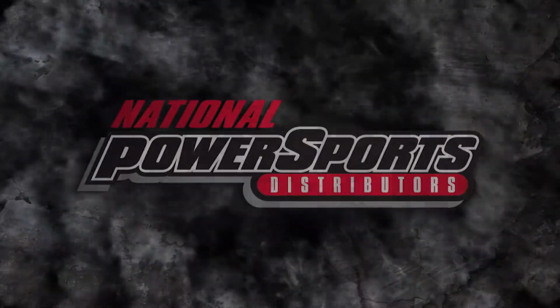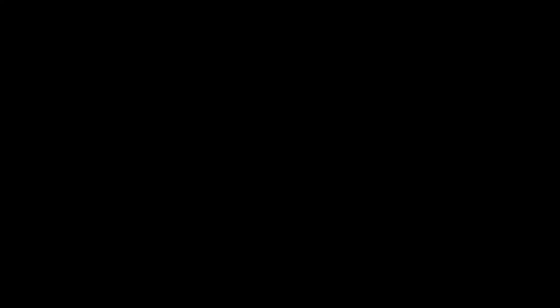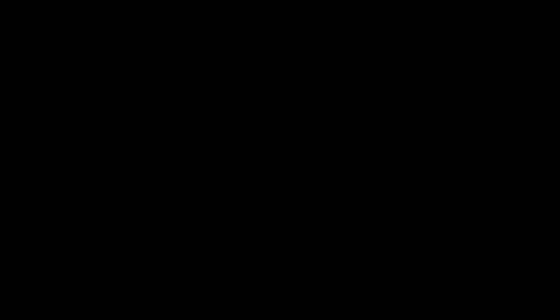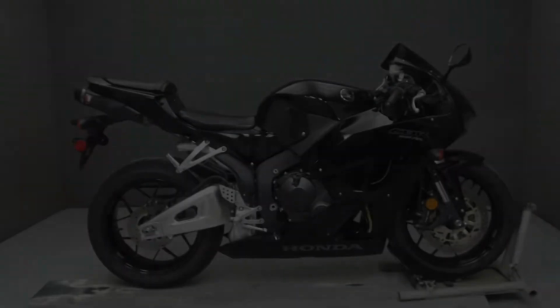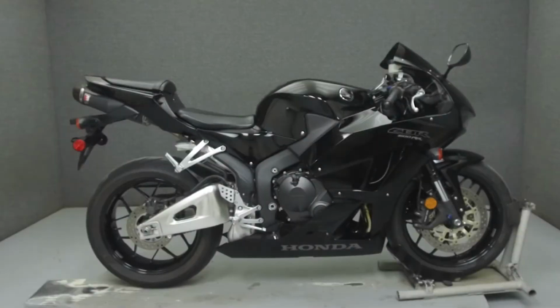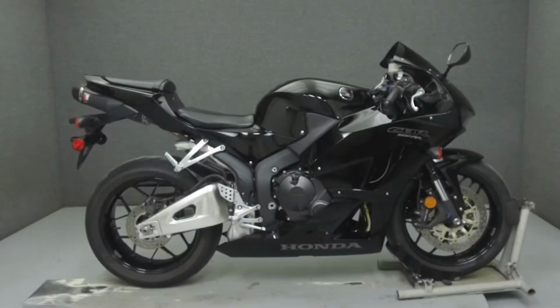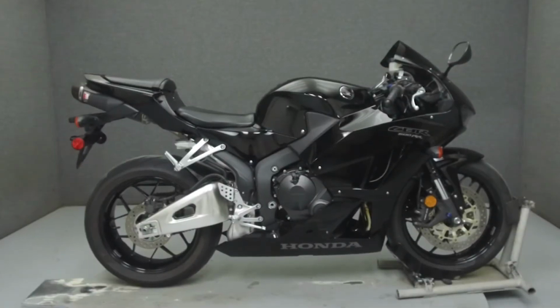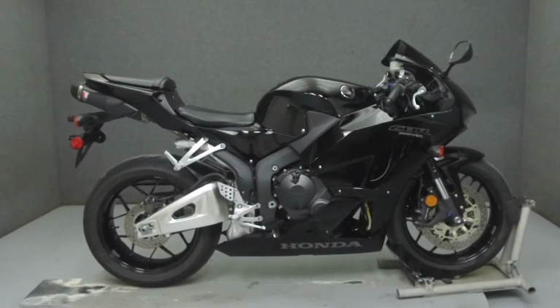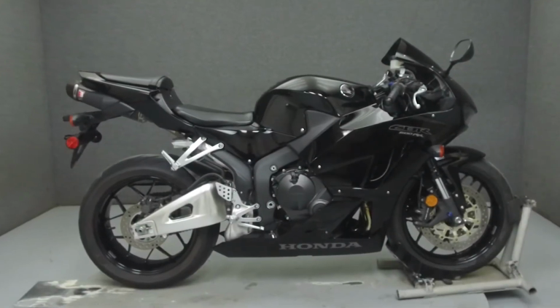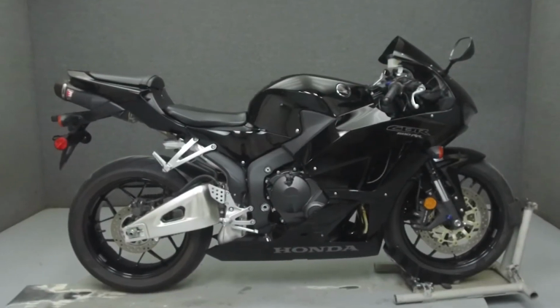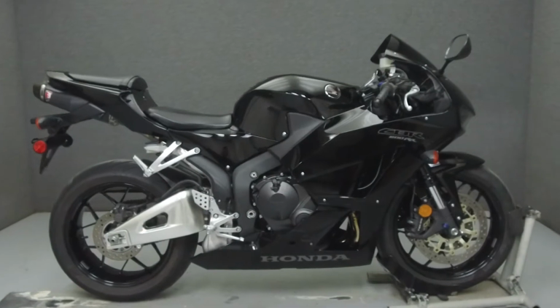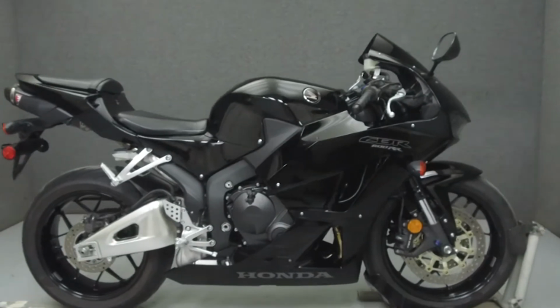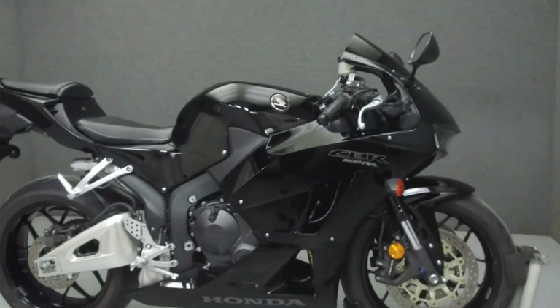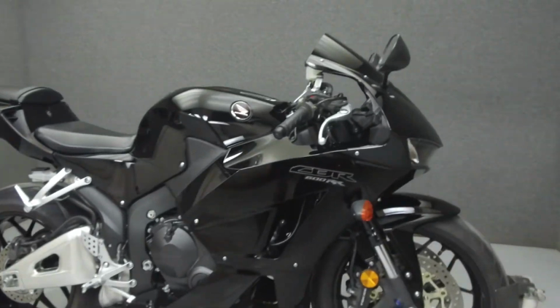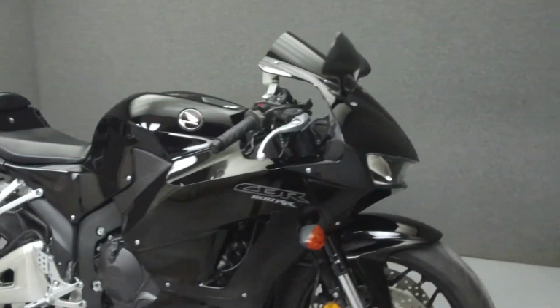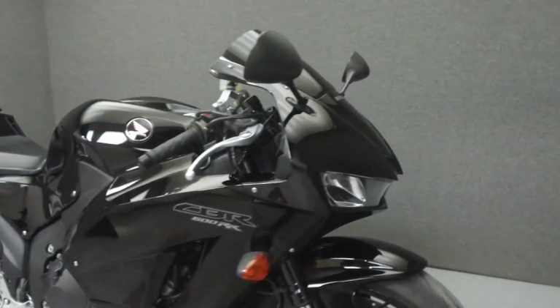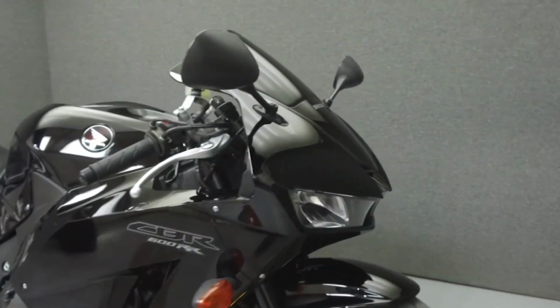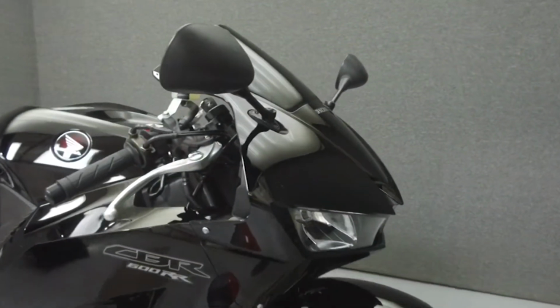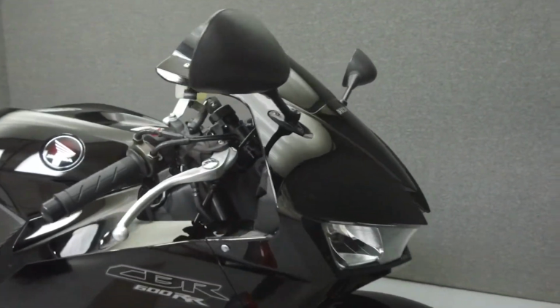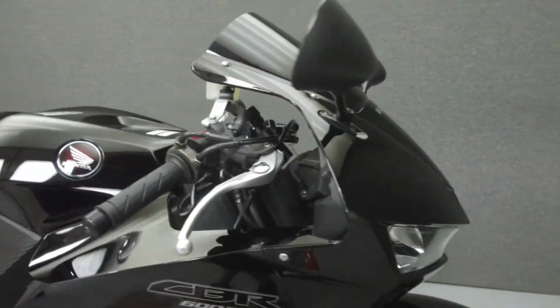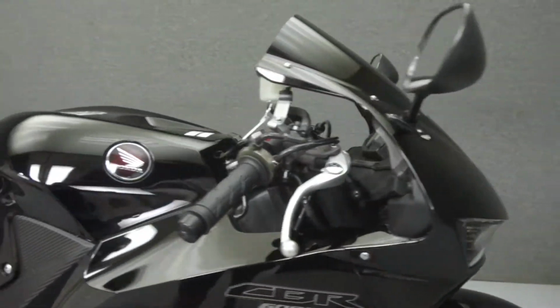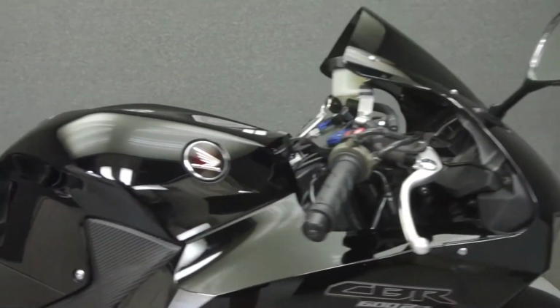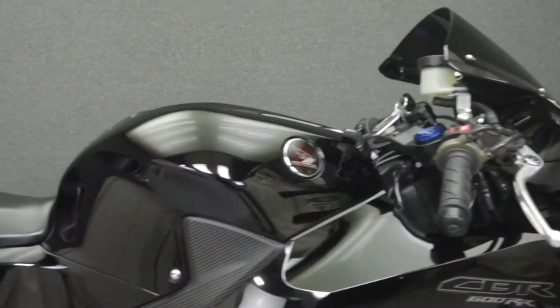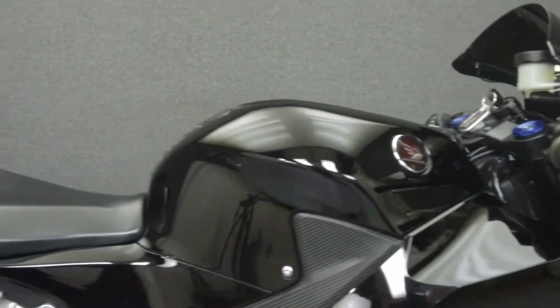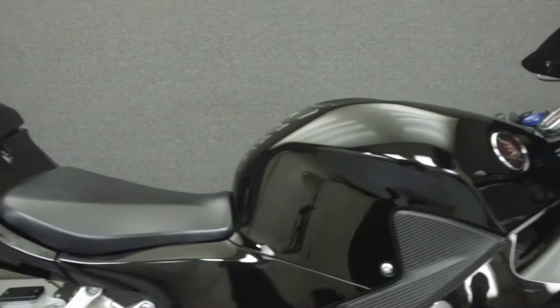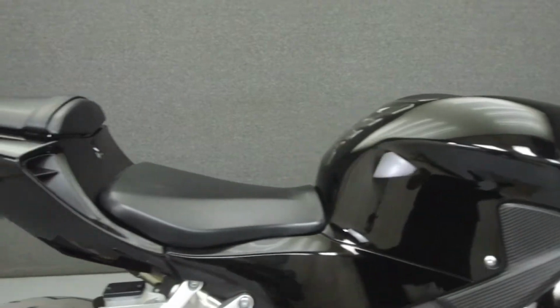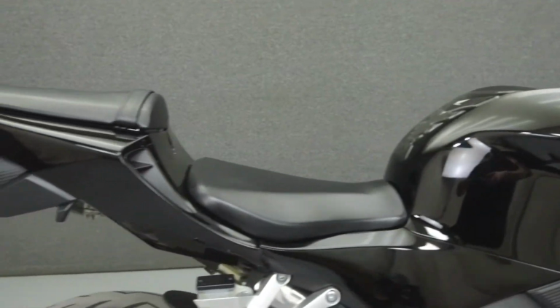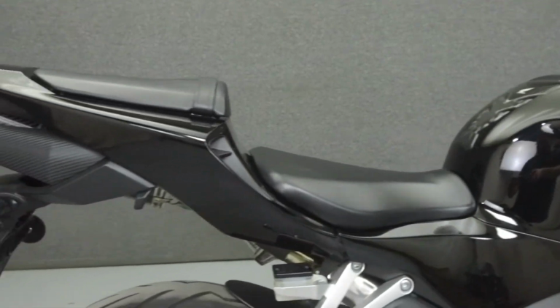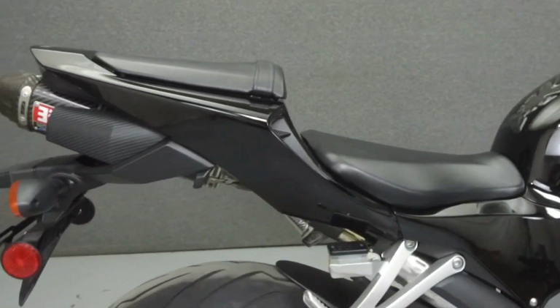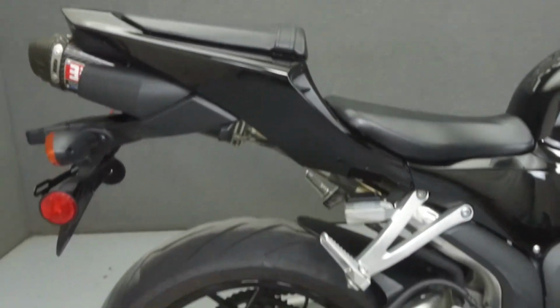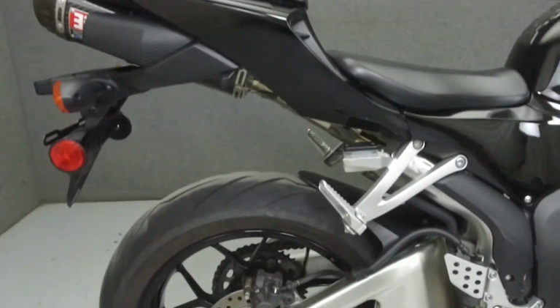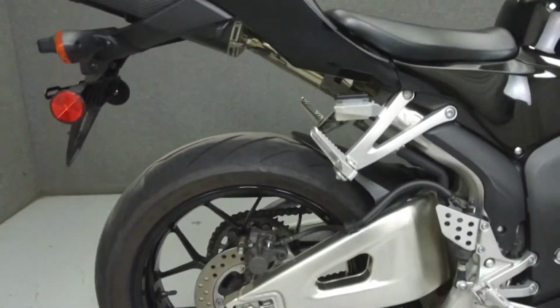Hey everyone, this is Keegan from National Power Sports. Today we're going to take a look at this 2014 Honda CBR600RR with 7,689 miles.